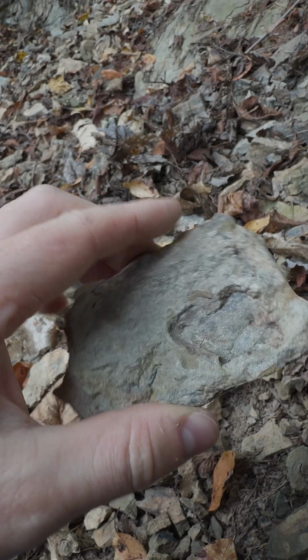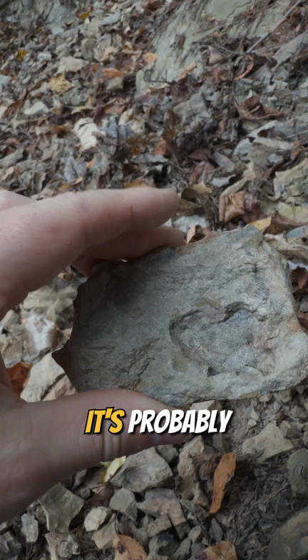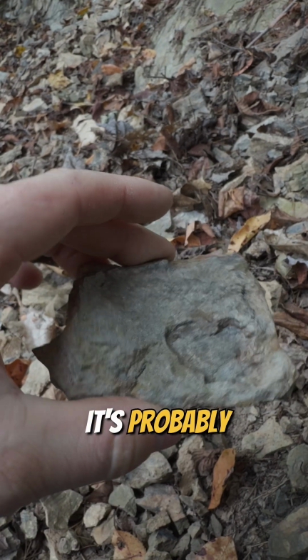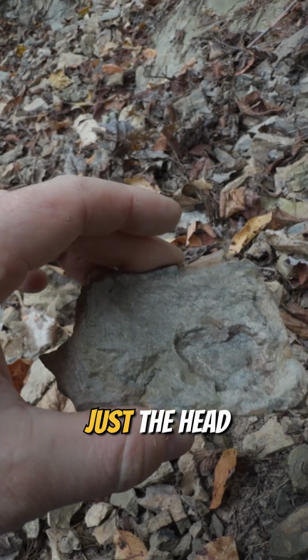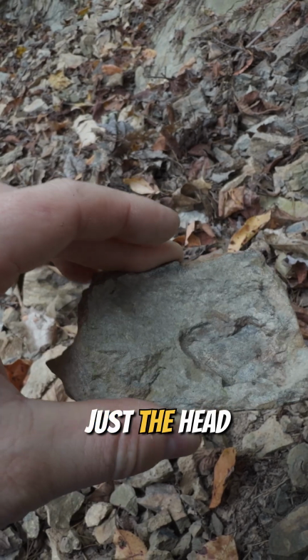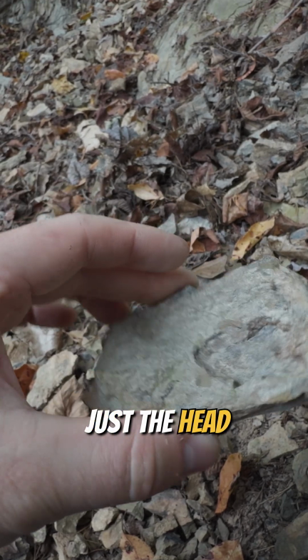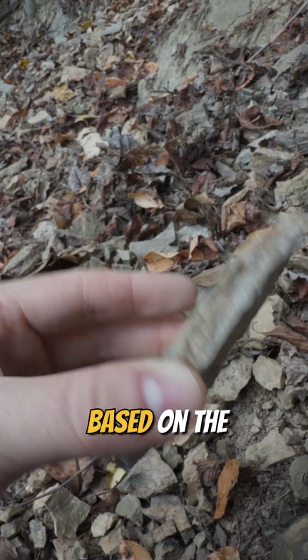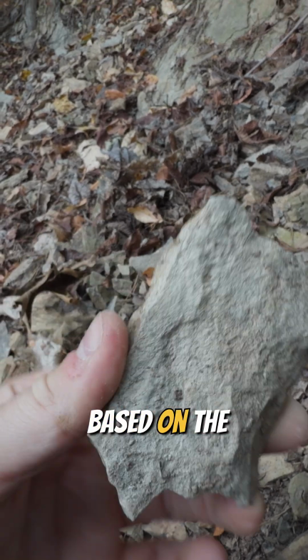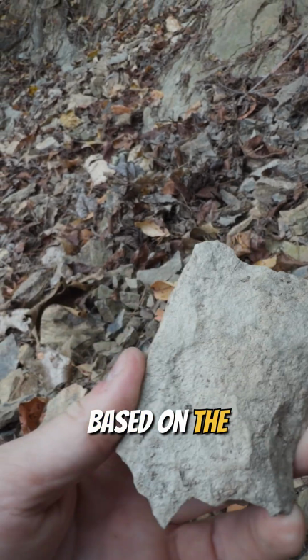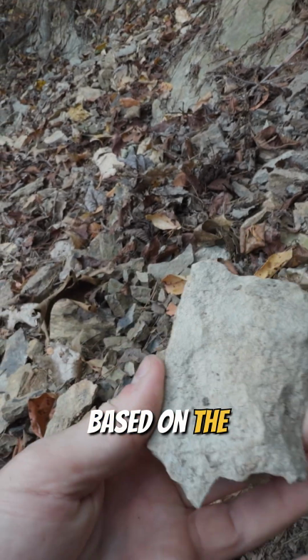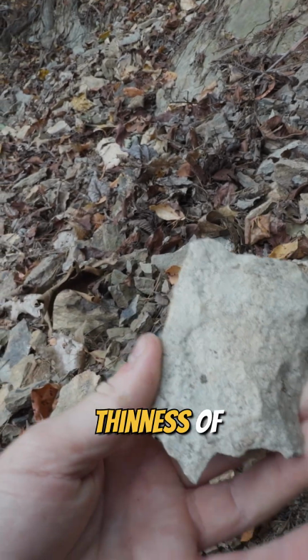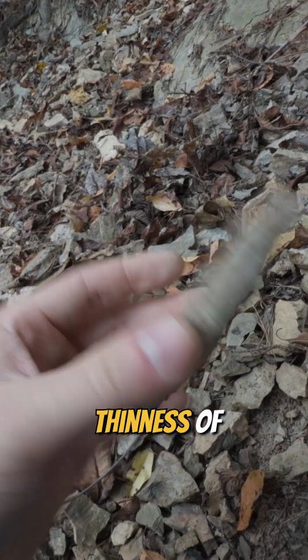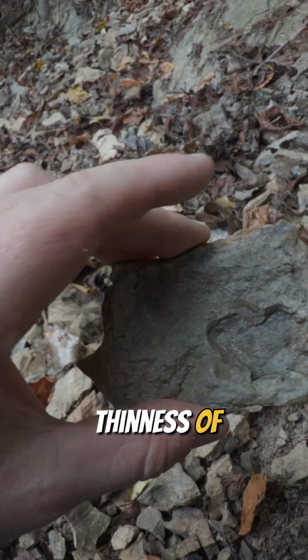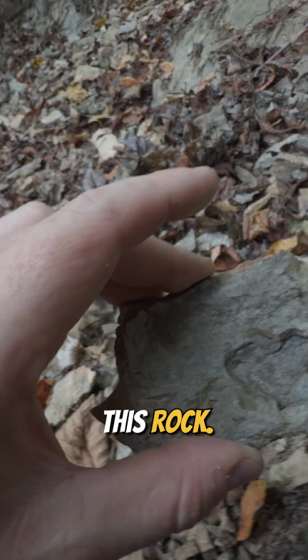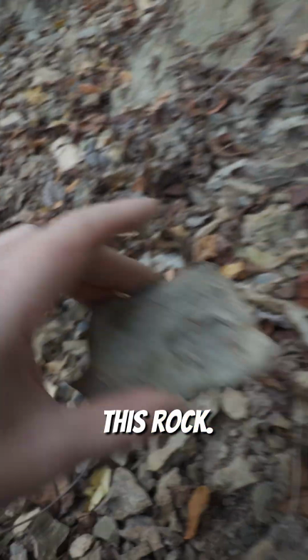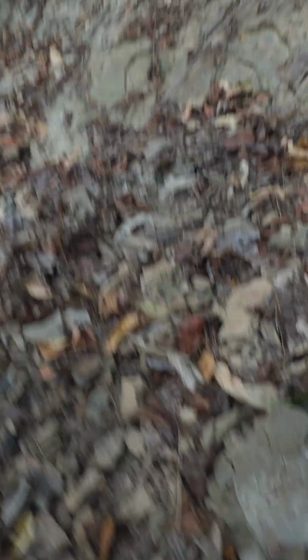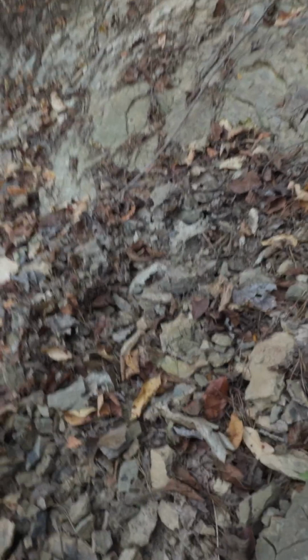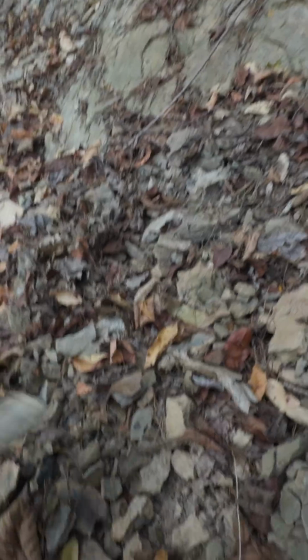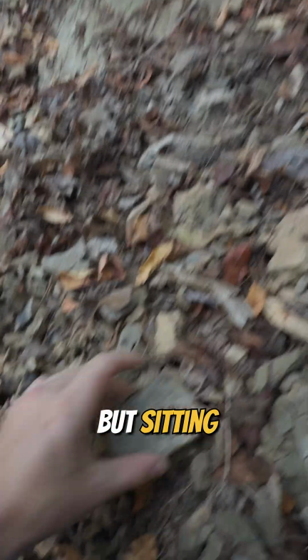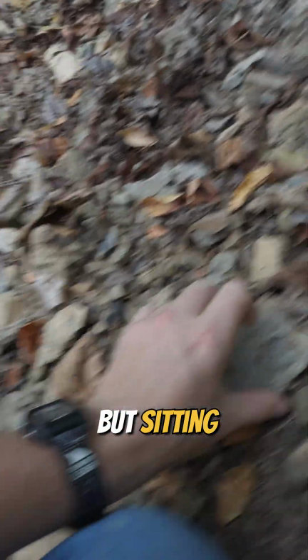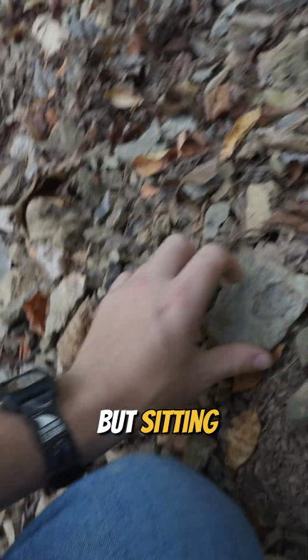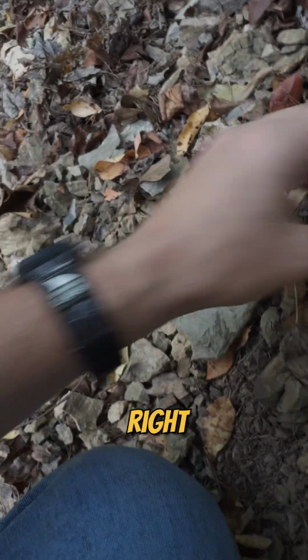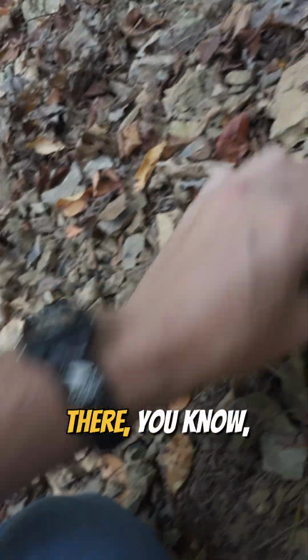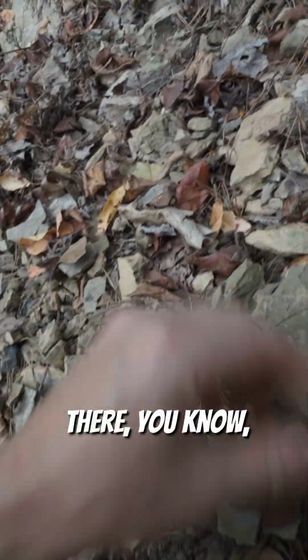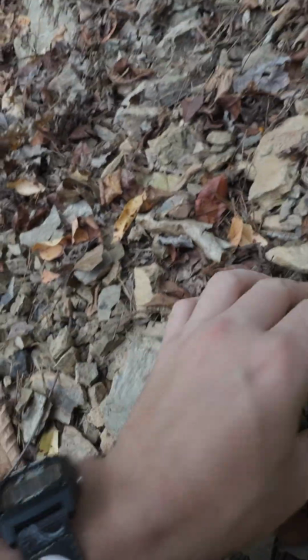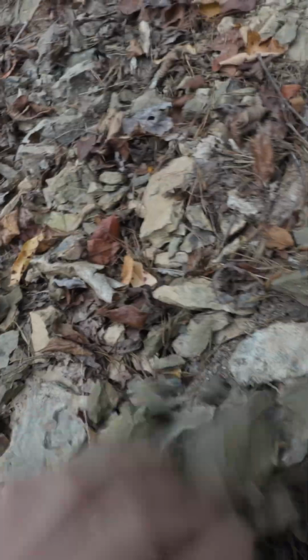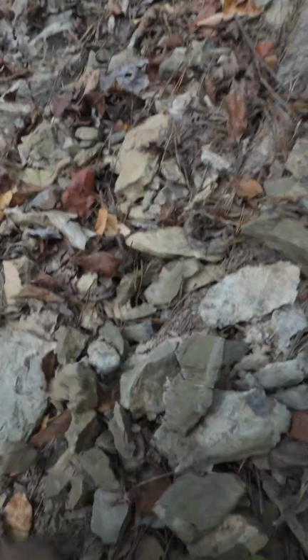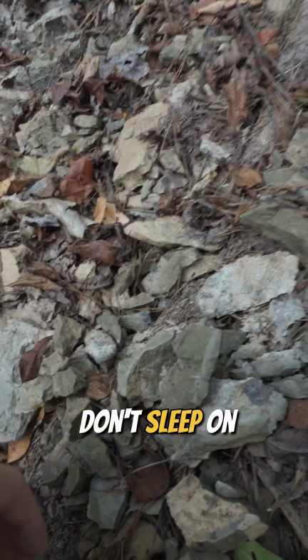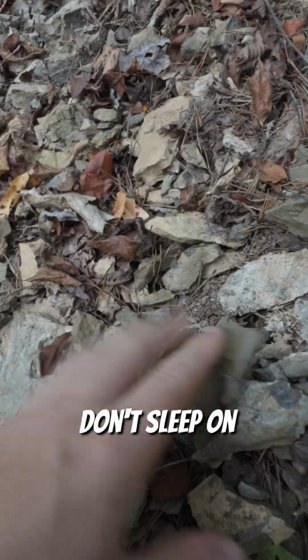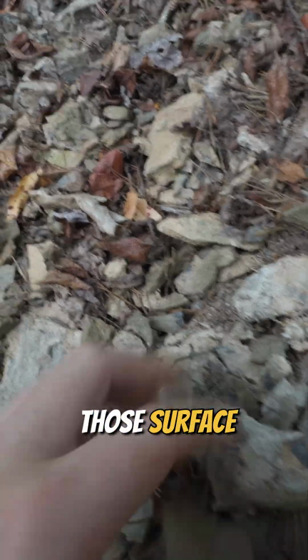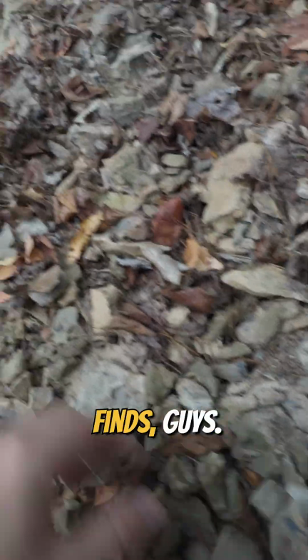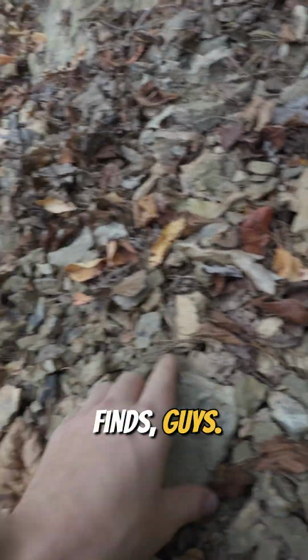It's probably just the head based on the thinness of this rock, but sitting right there — don't sleep on those surface finds, guys.